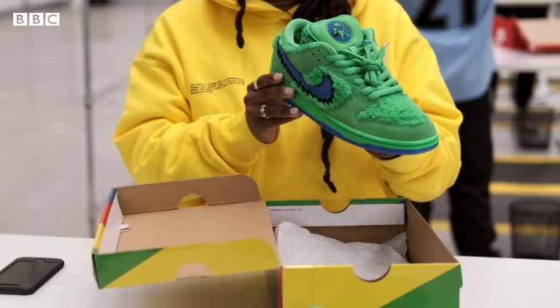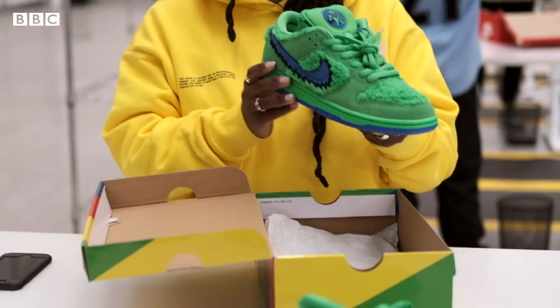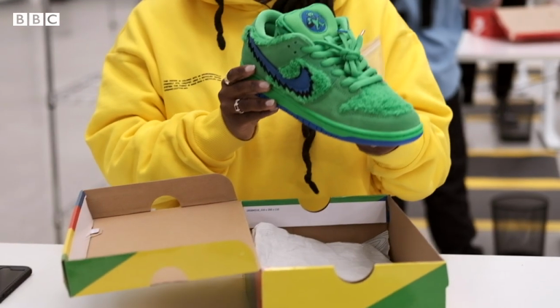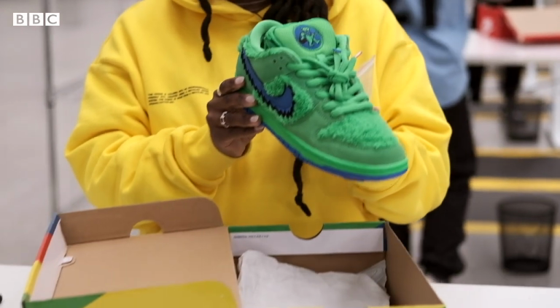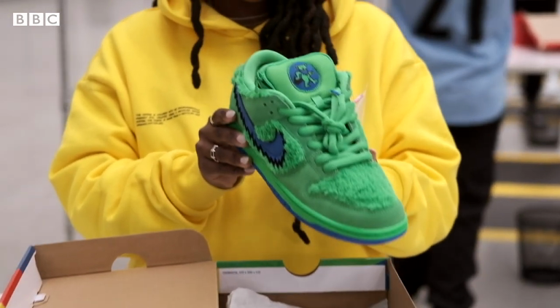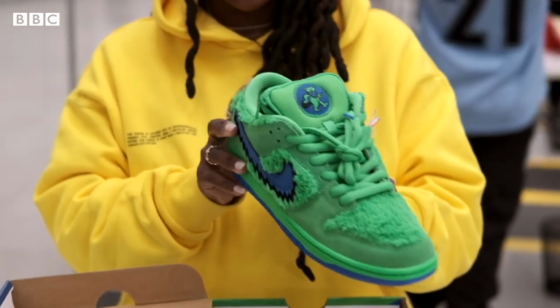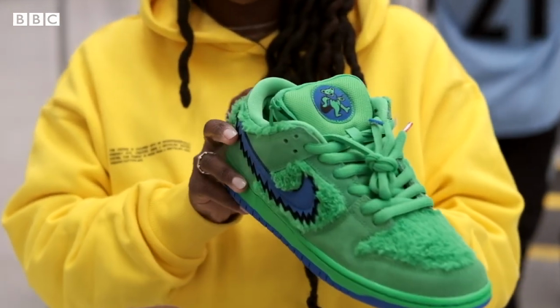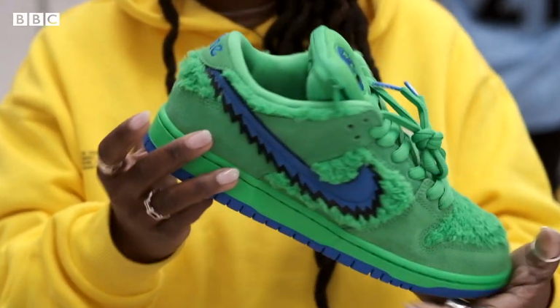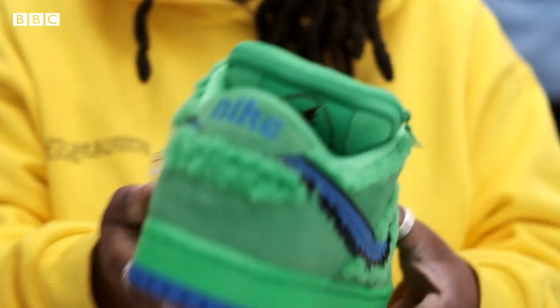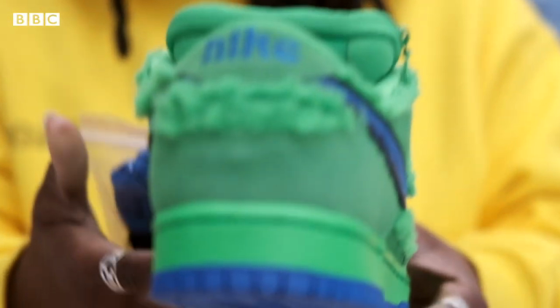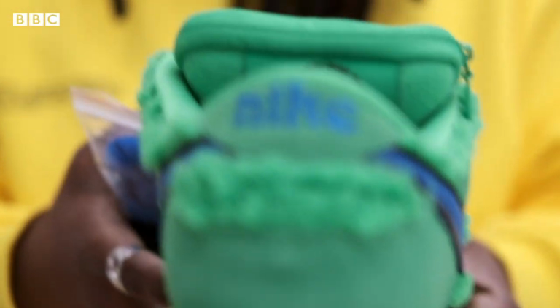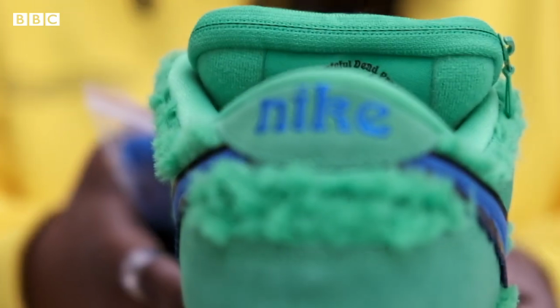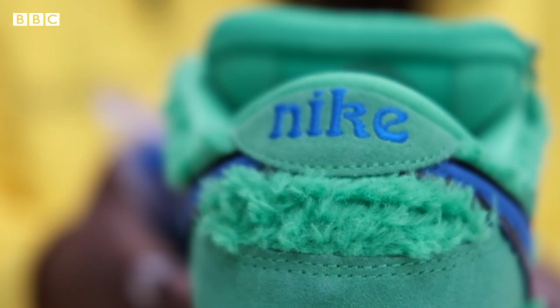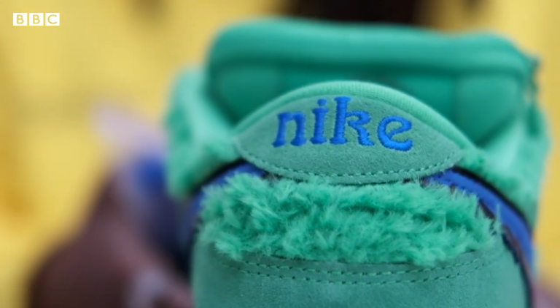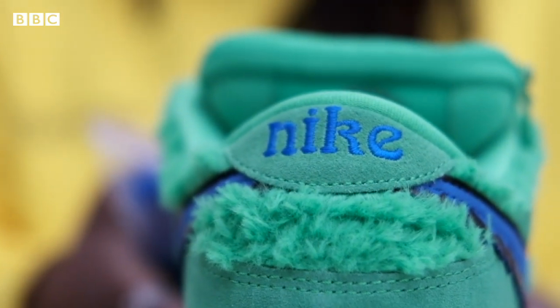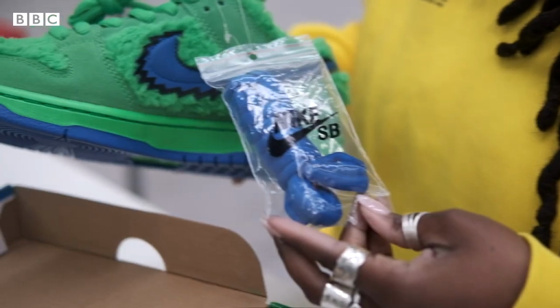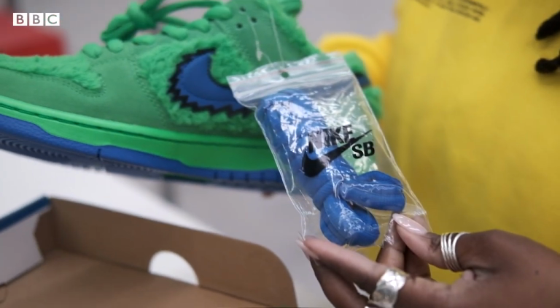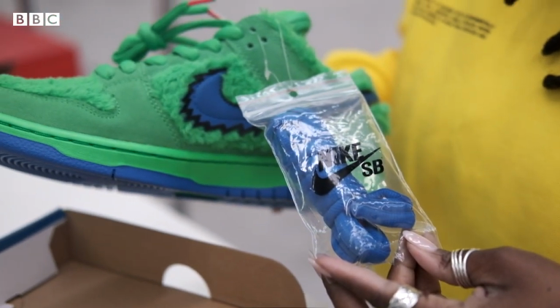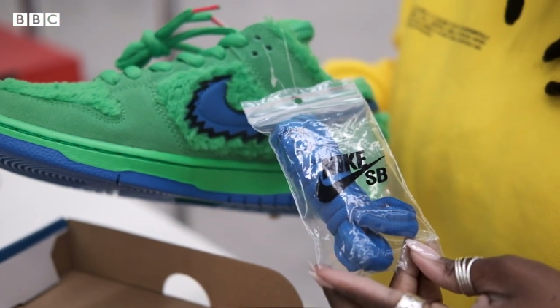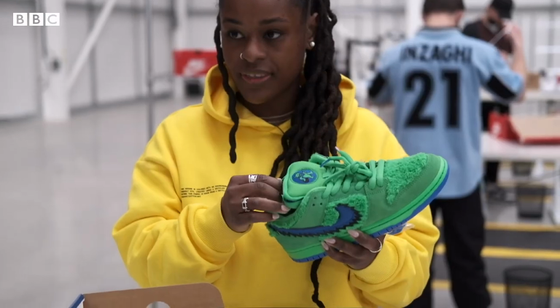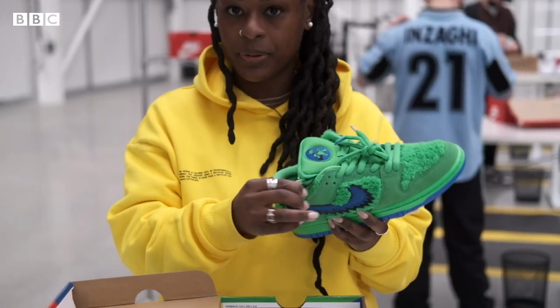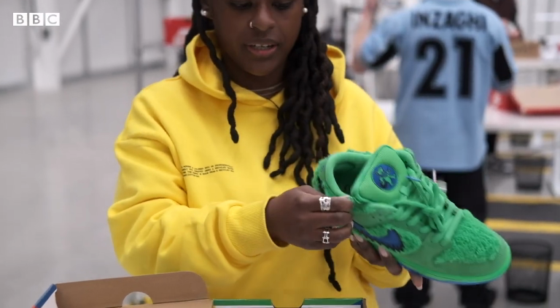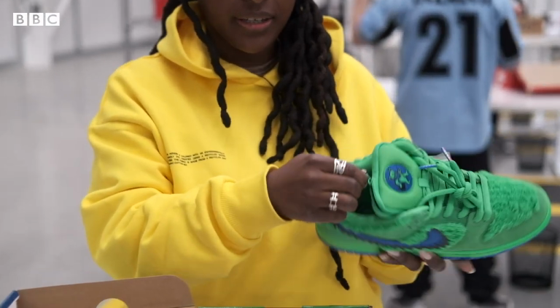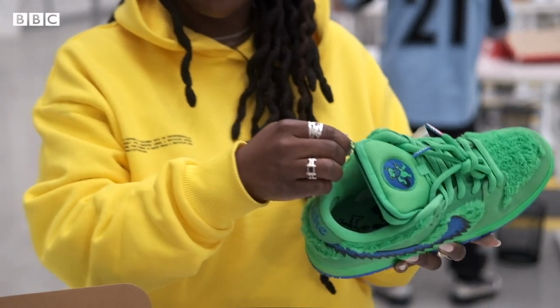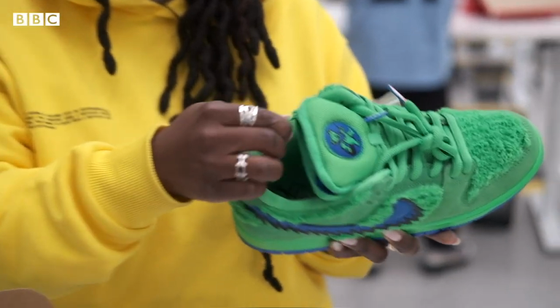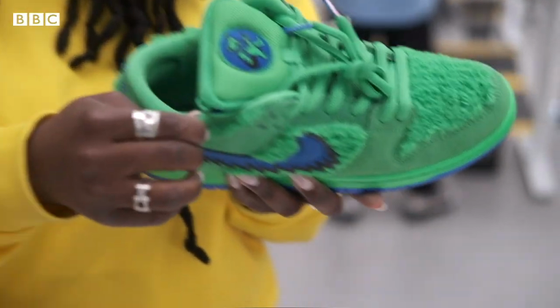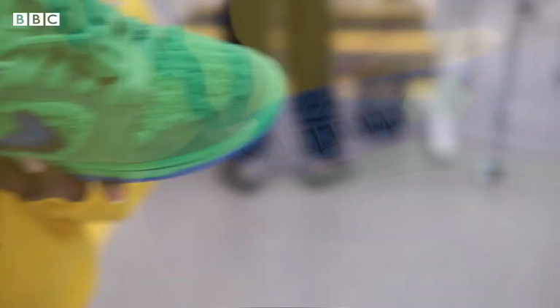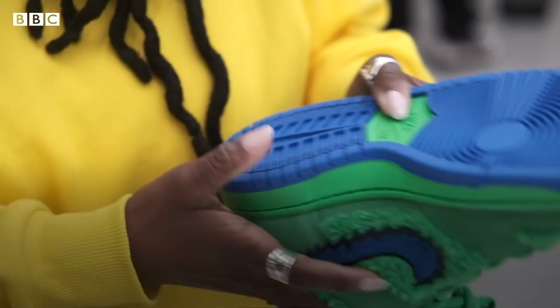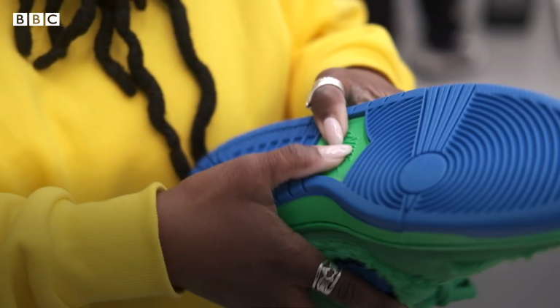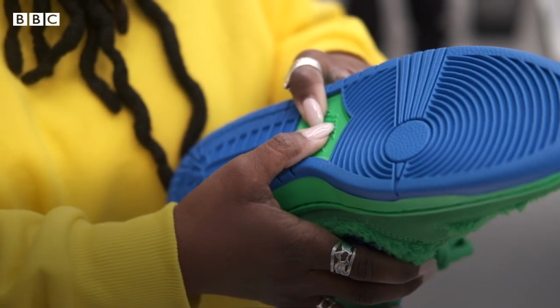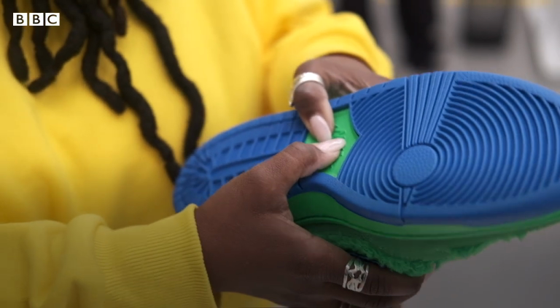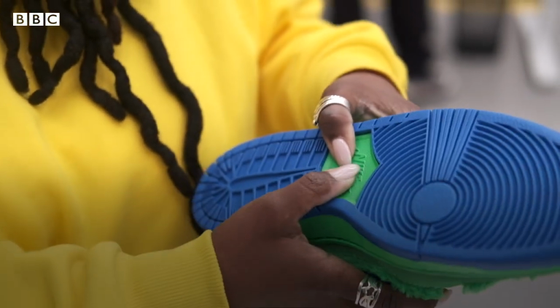I'm checking the stitching on the back, making sure that it's clean, and making sure that the shoe comes with all of the accessories it's supposed to. This zipper here is functional. And then we're also going to check the response.